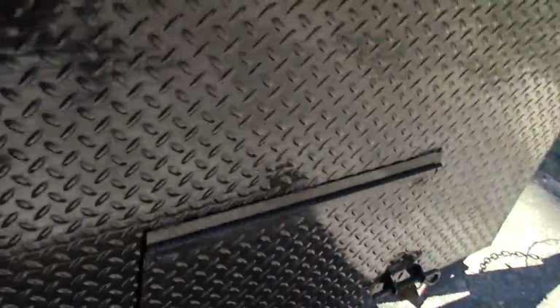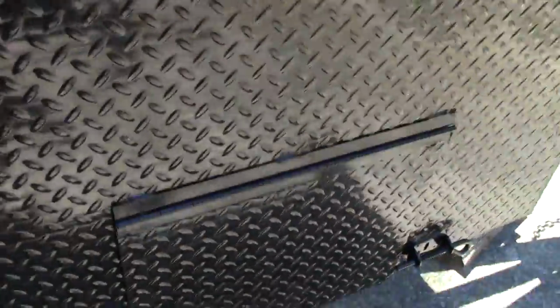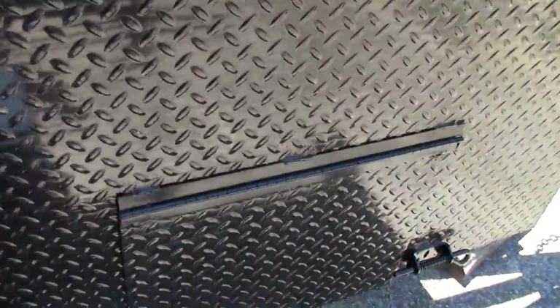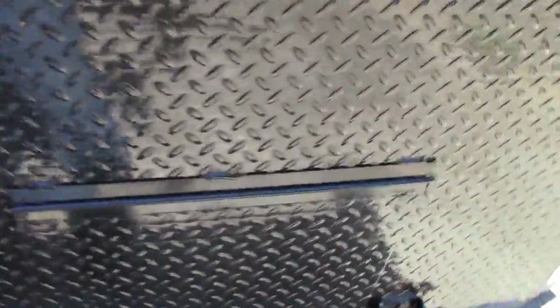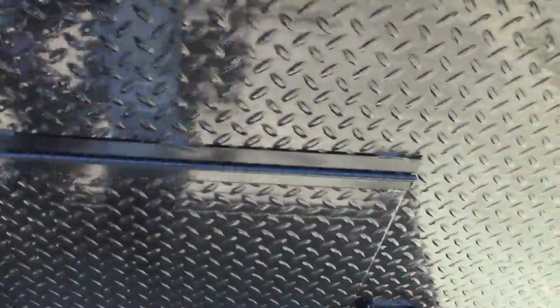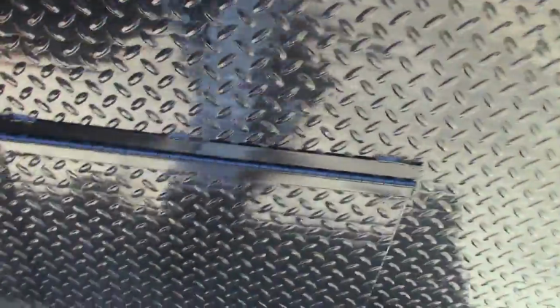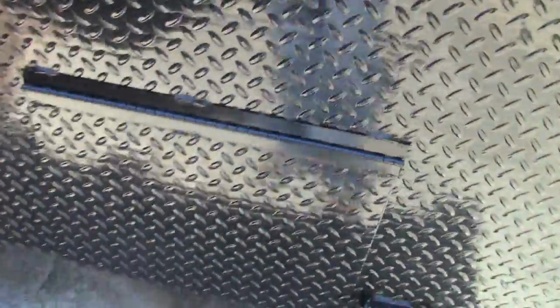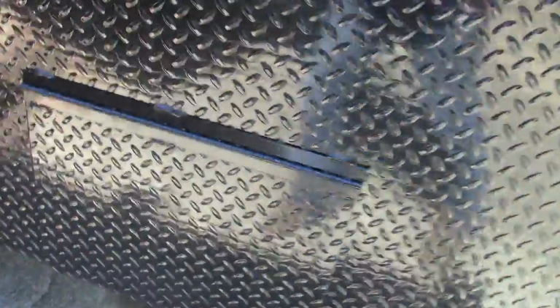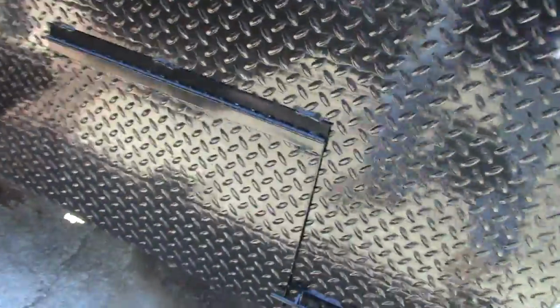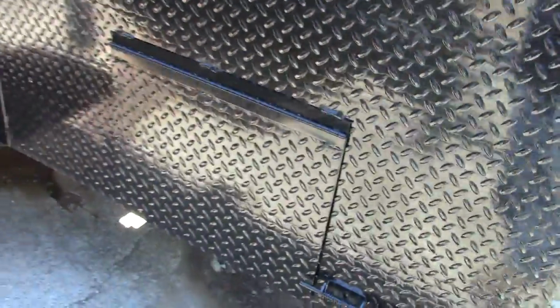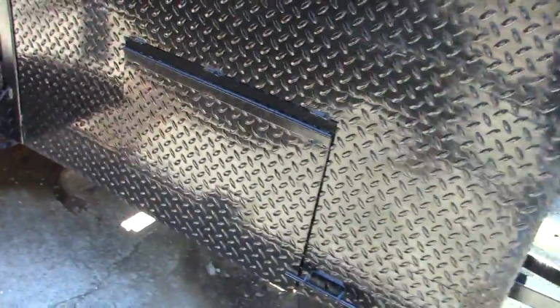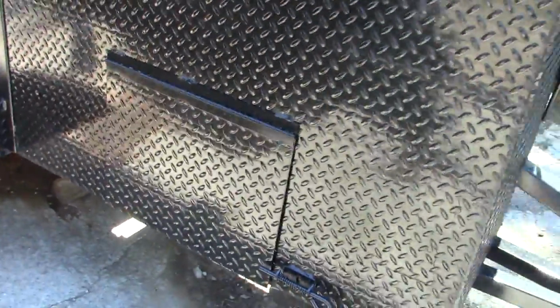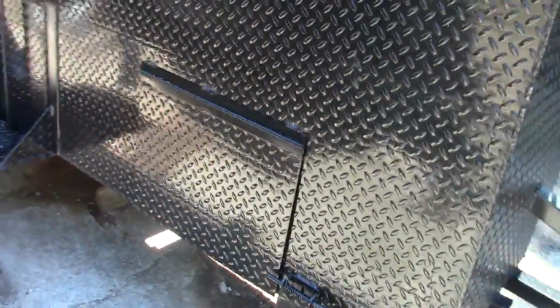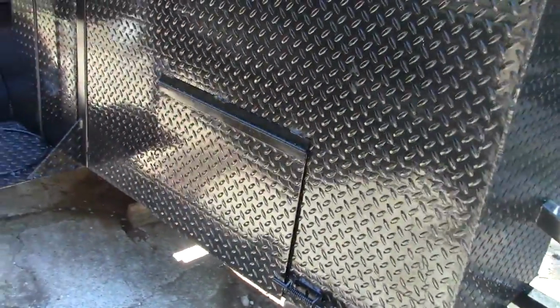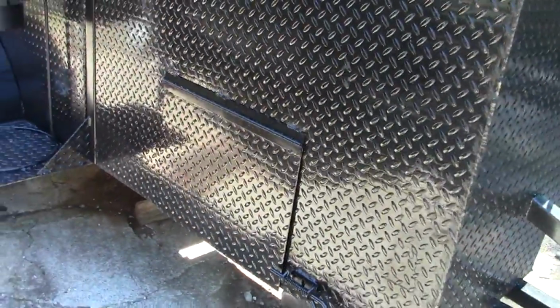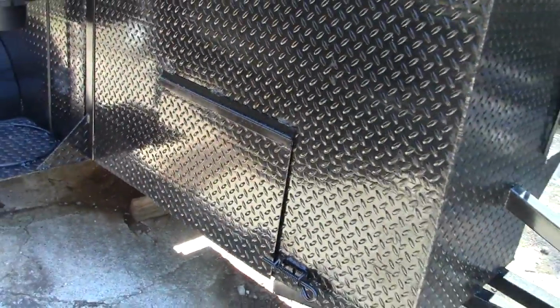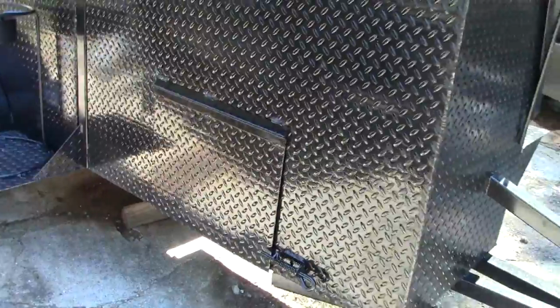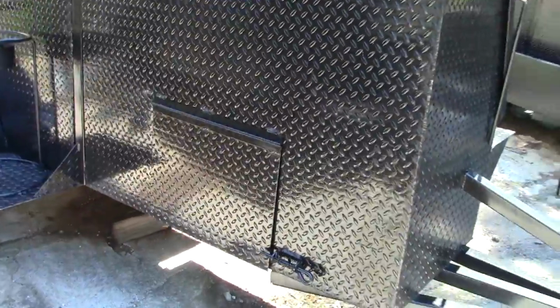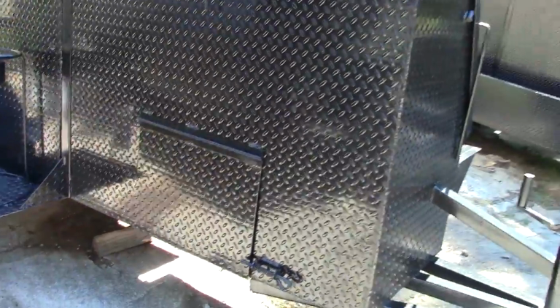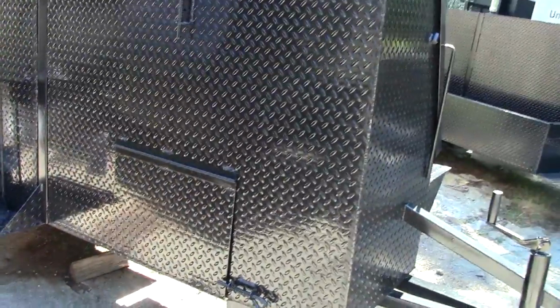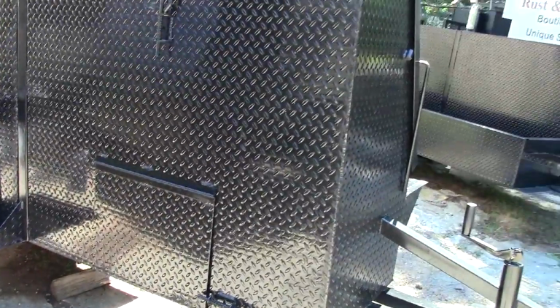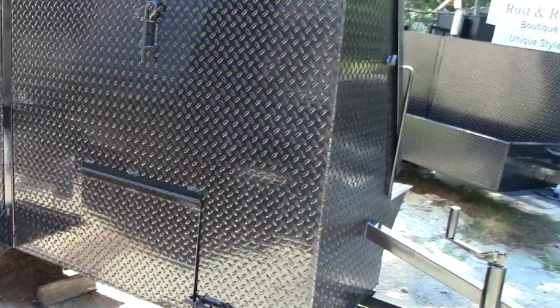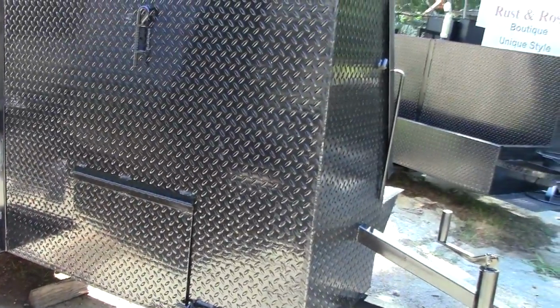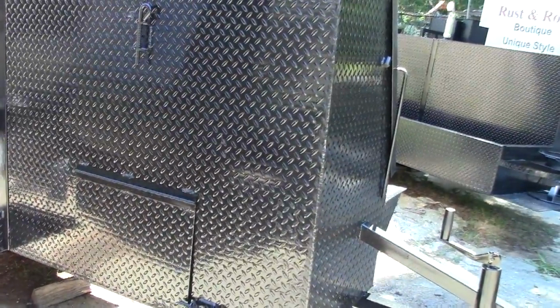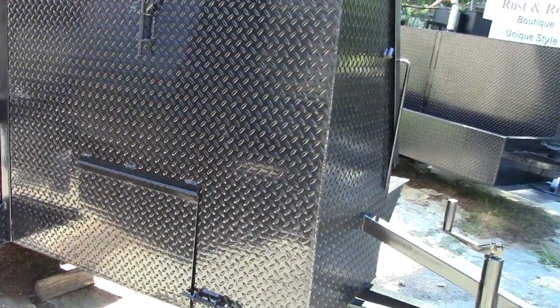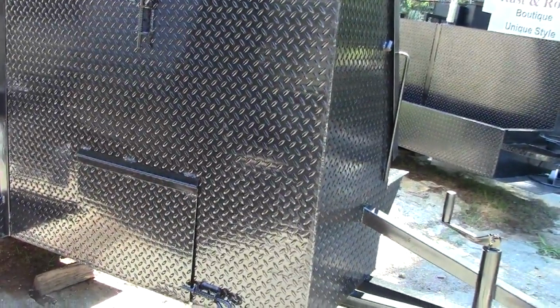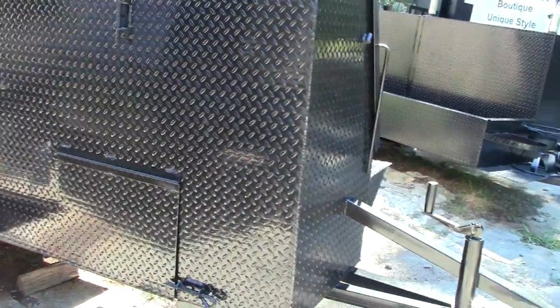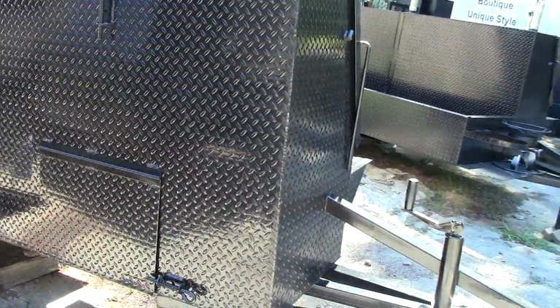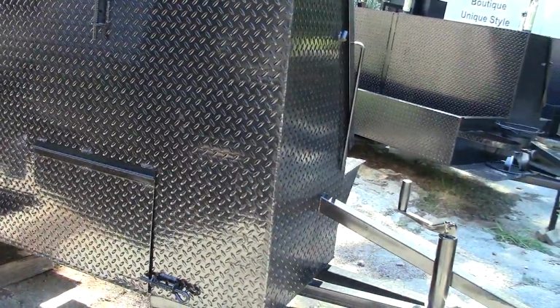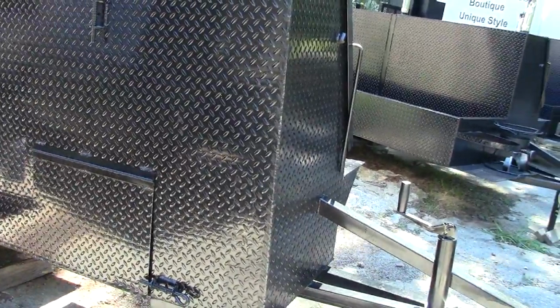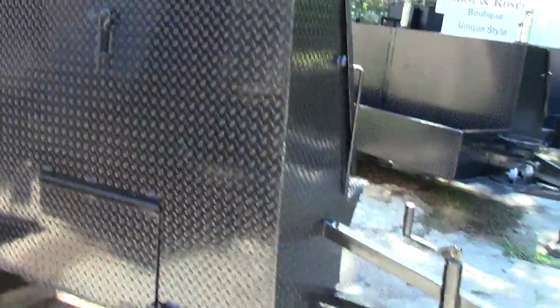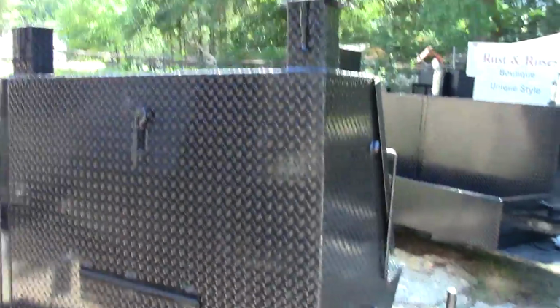There's a huge clean-out door in the back, and that's the key — this way you can spread your charcoal, your firewood, whatever you need. Grills are all about fire control.